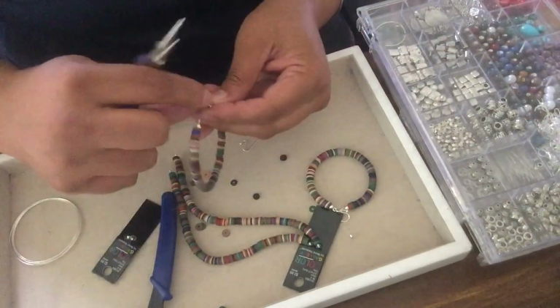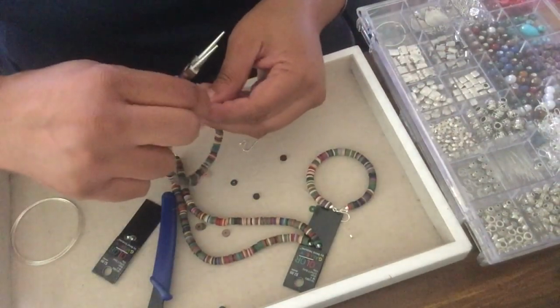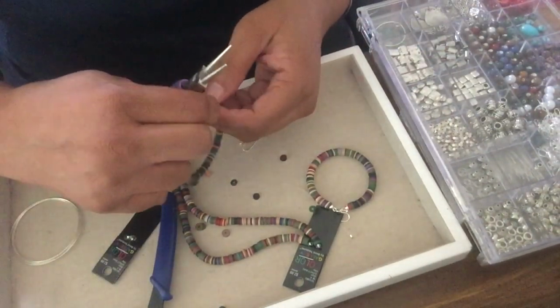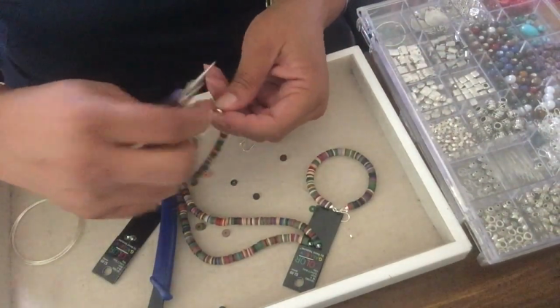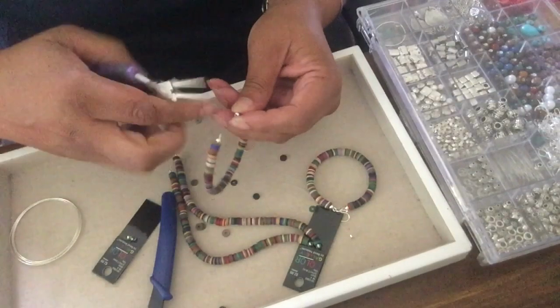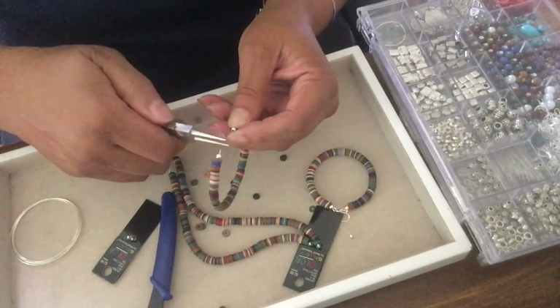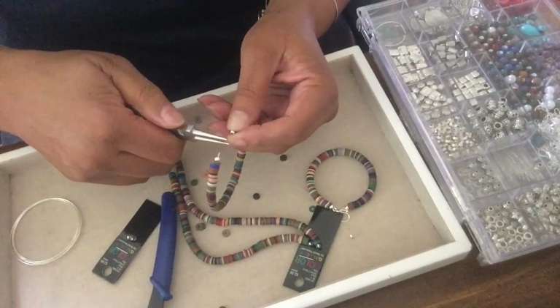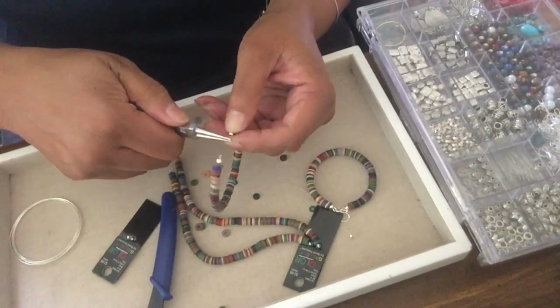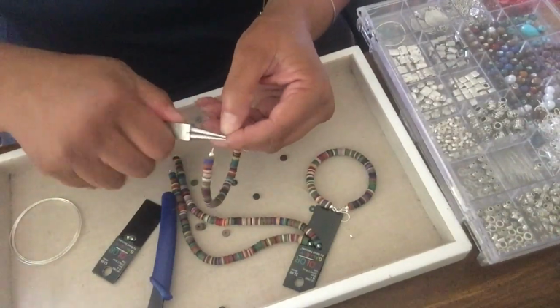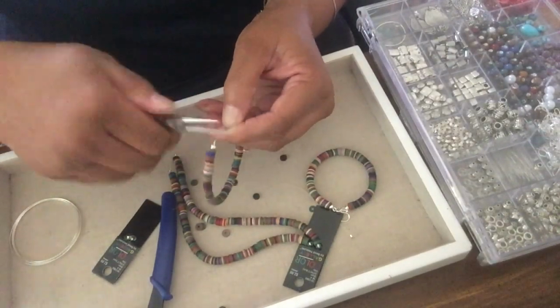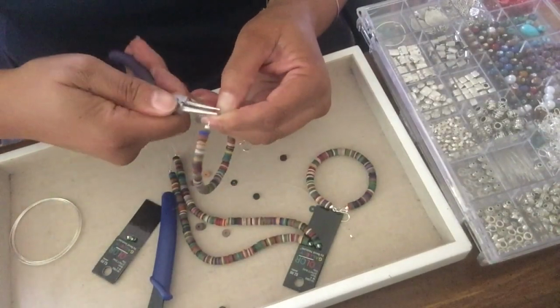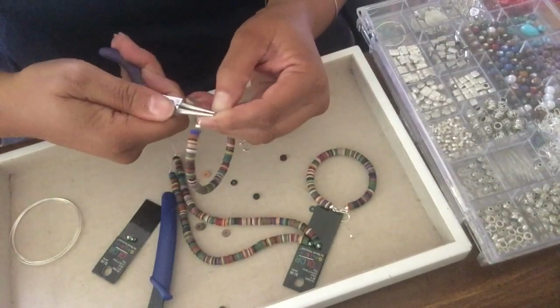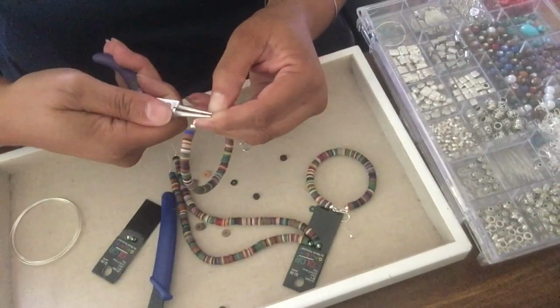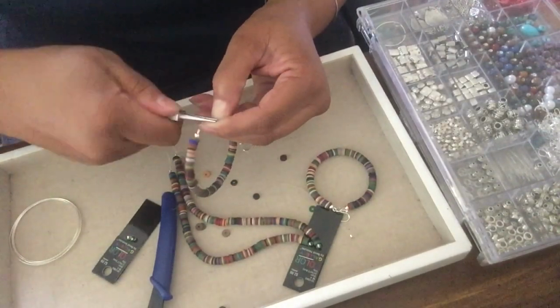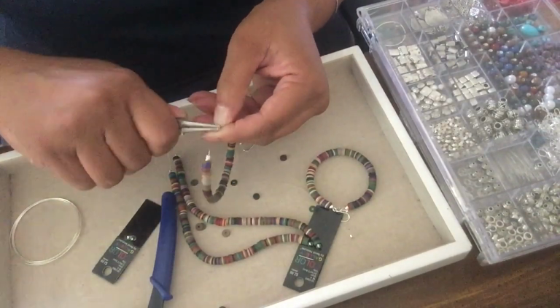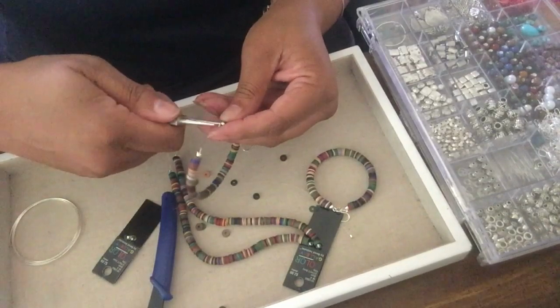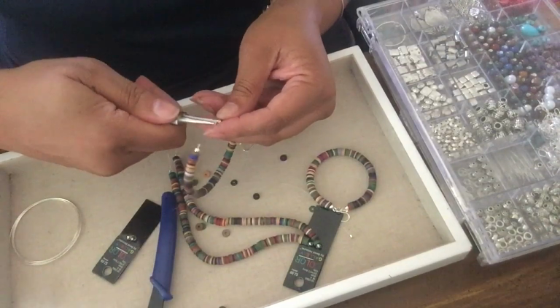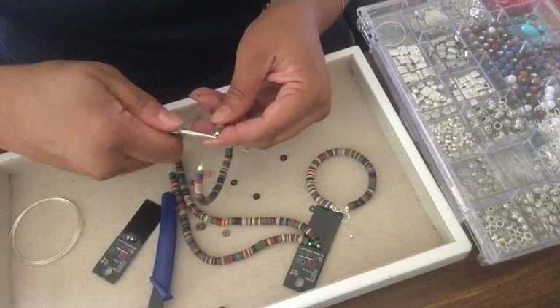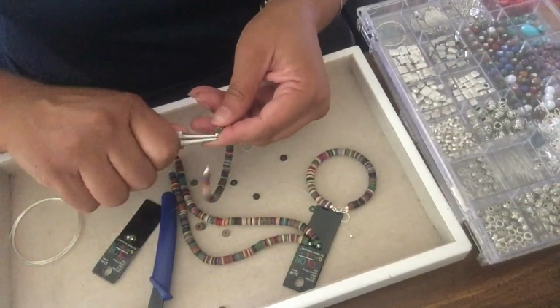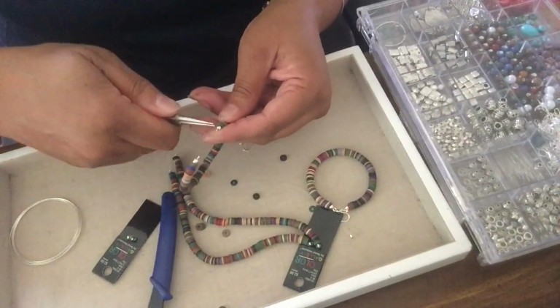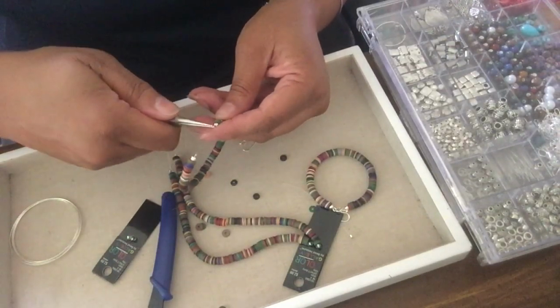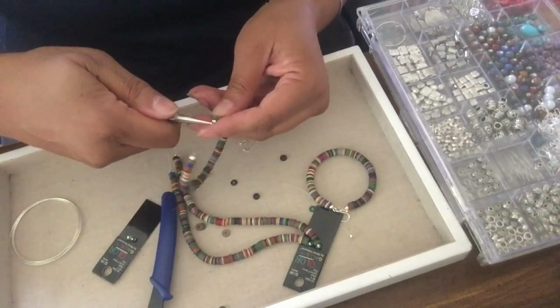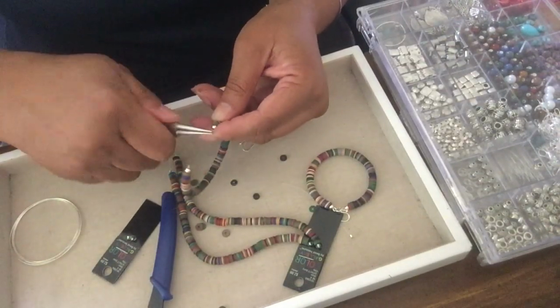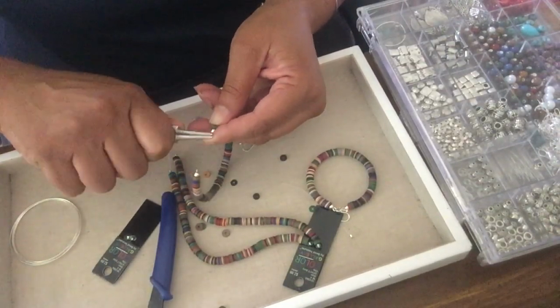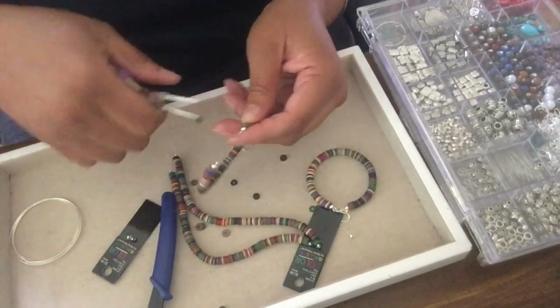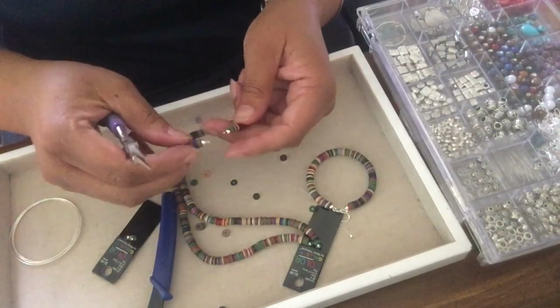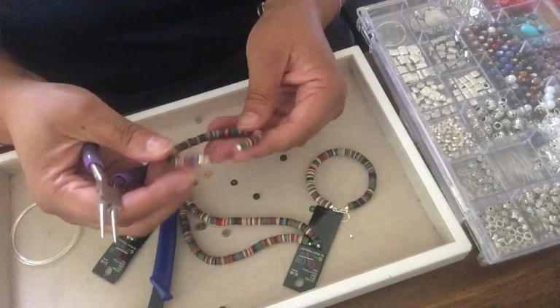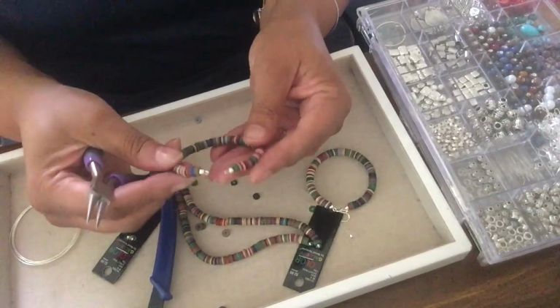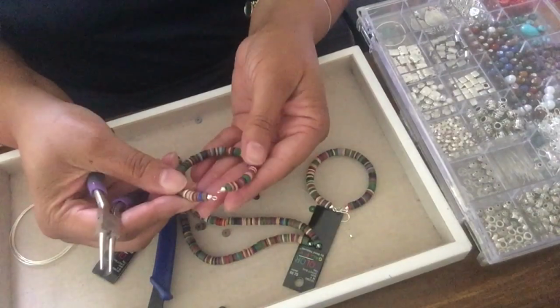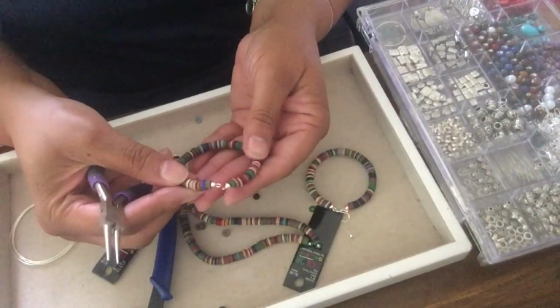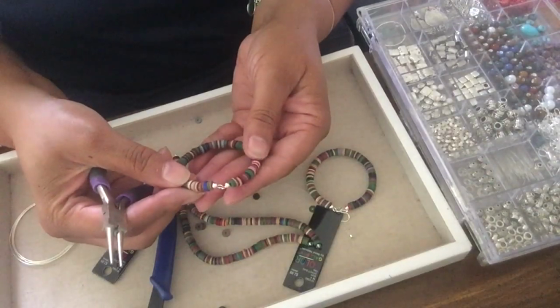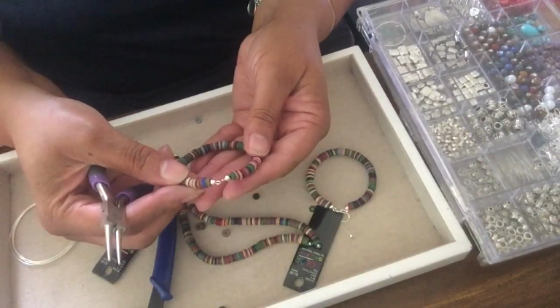I'm gonna make my other loop, and then all I have to do is add a jump ring and an ear wire and I'm done. Okay, so there we are.